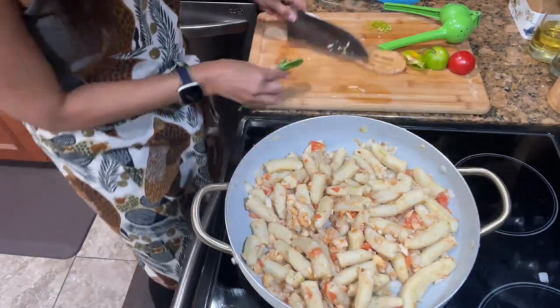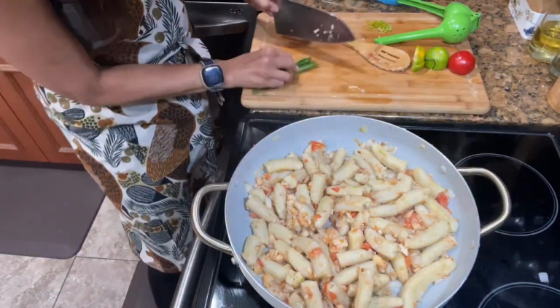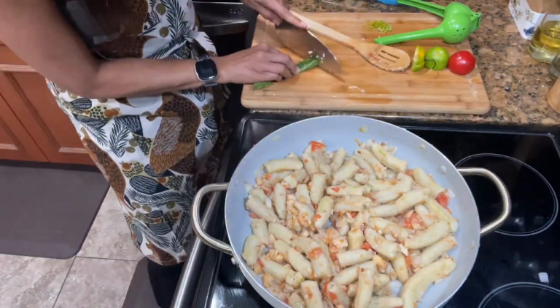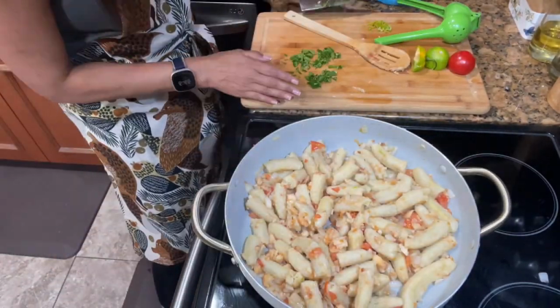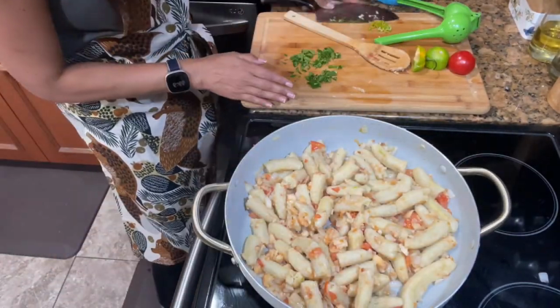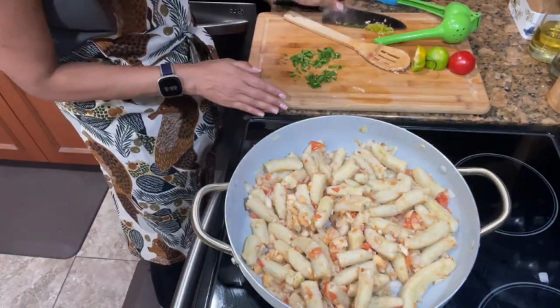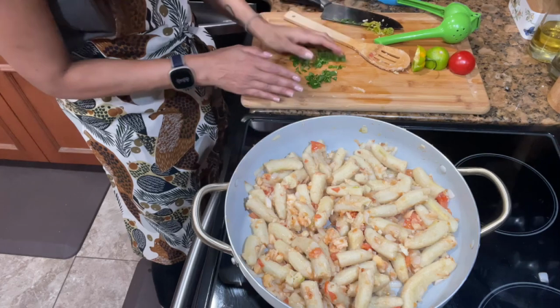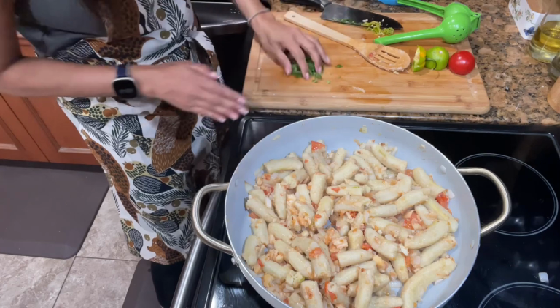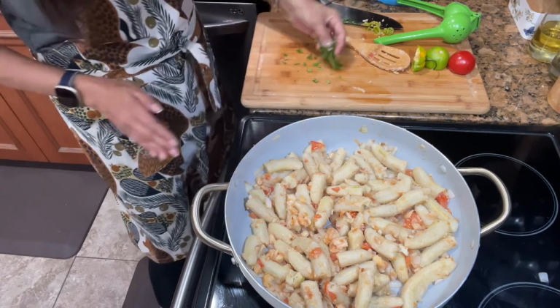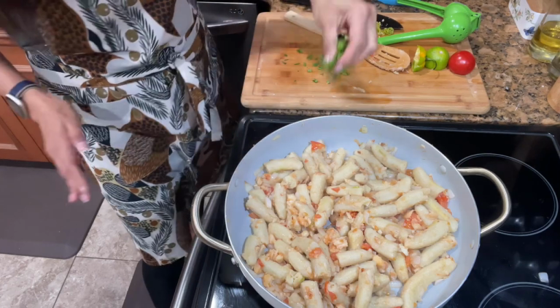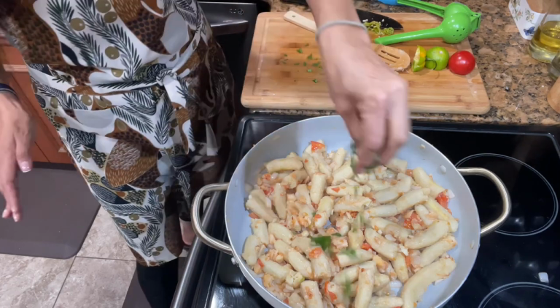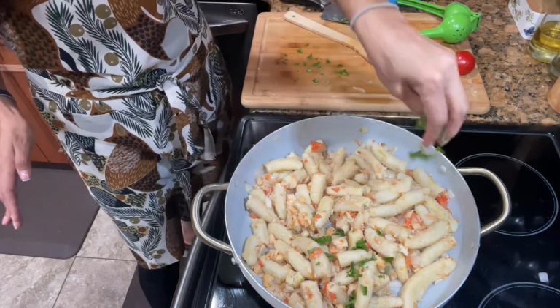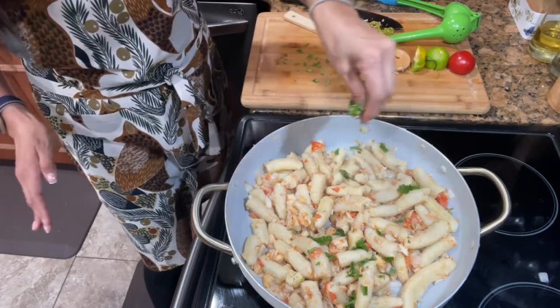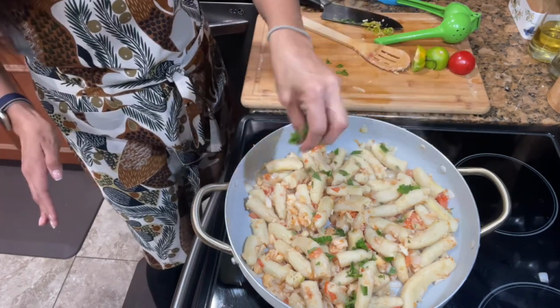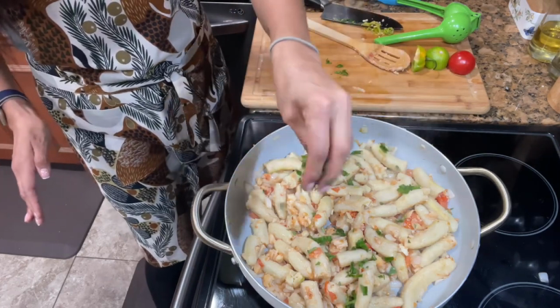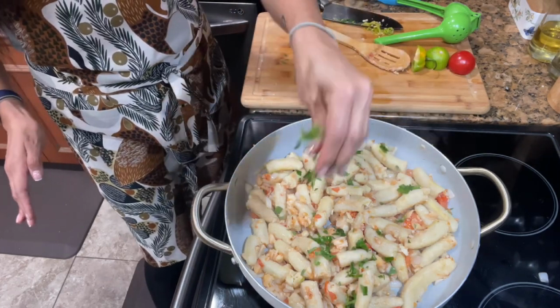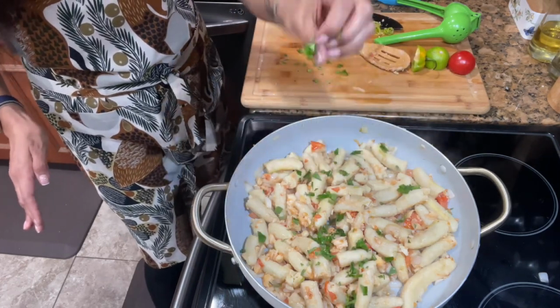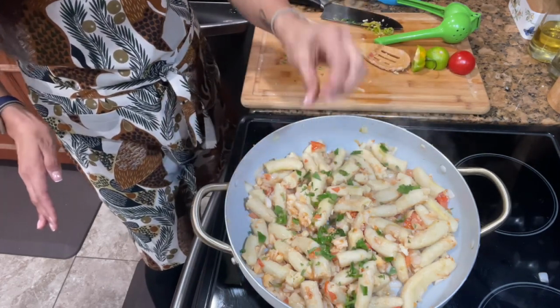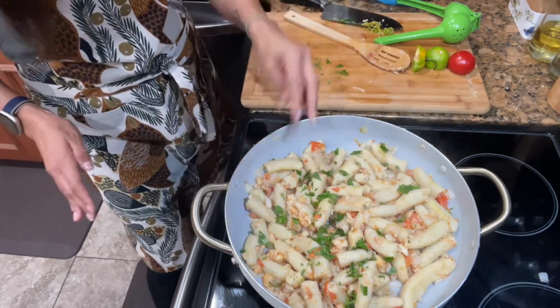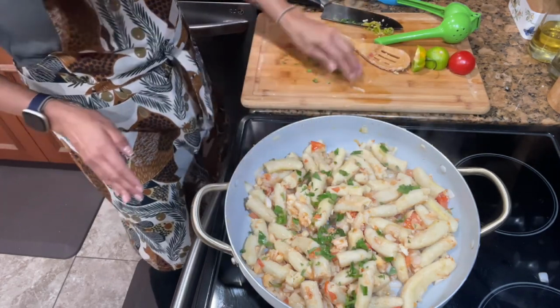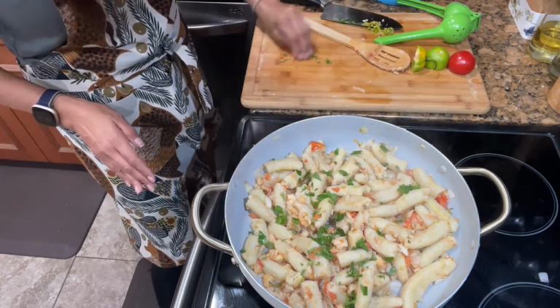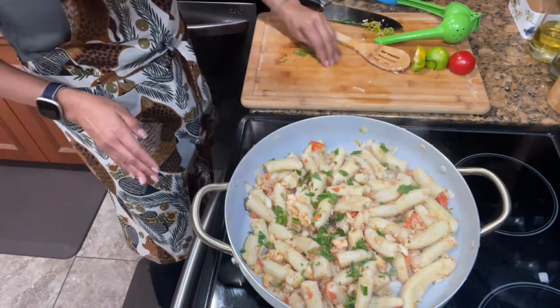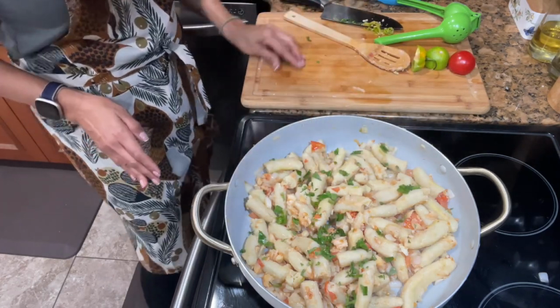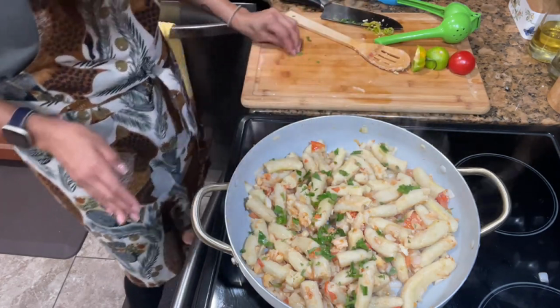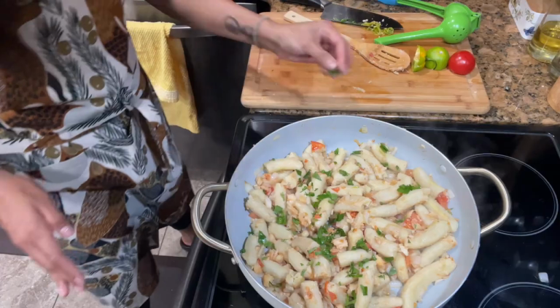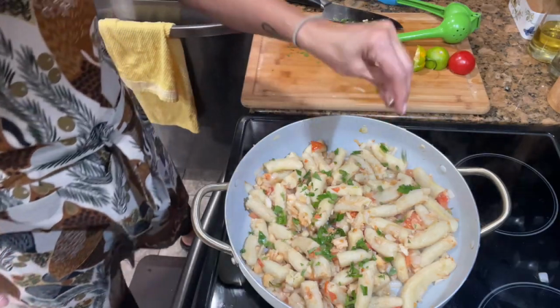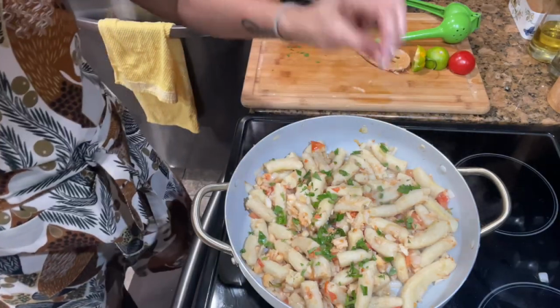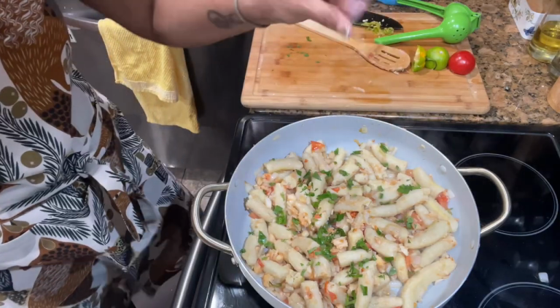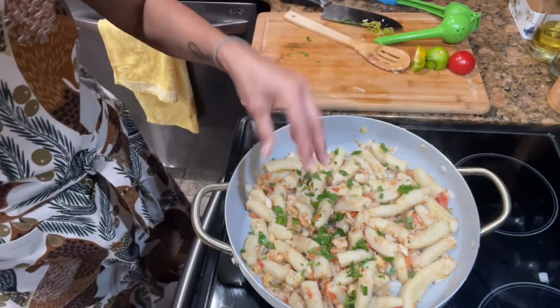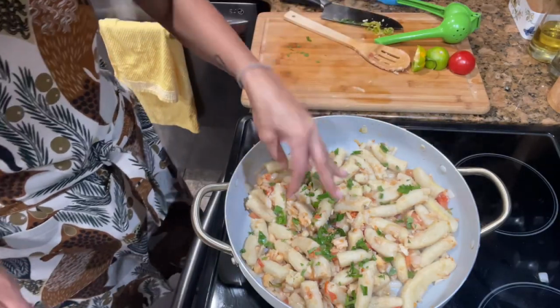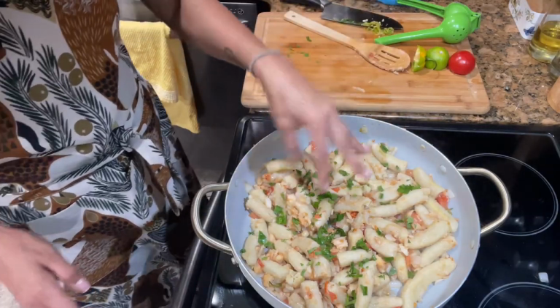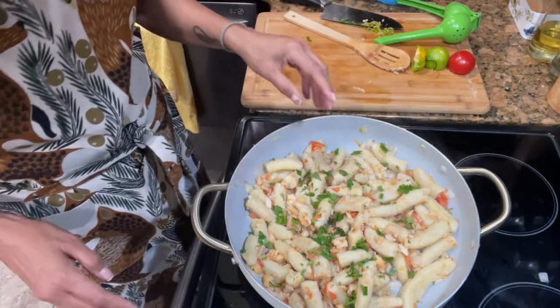To garnish, add some bandana or culantro. Fry it up a little bit as much as you like, and that is it.